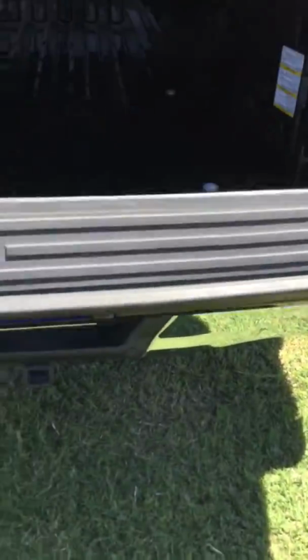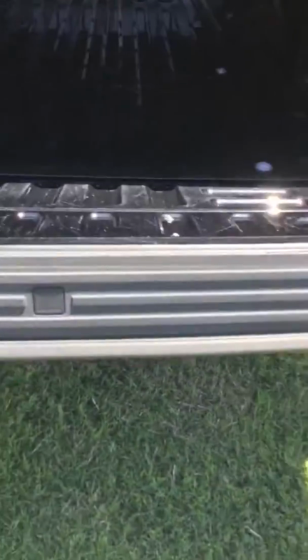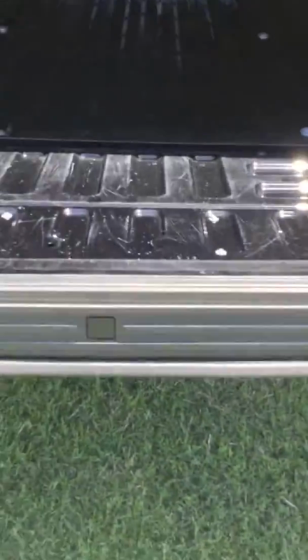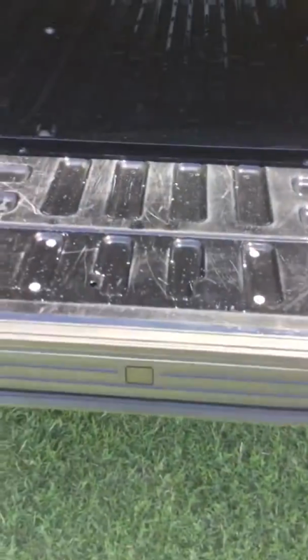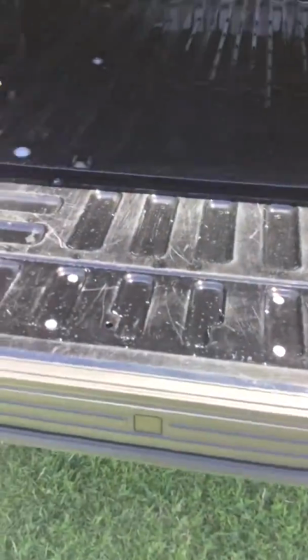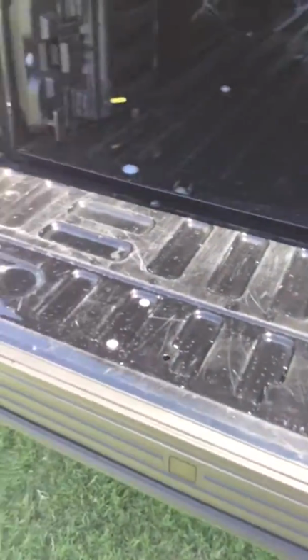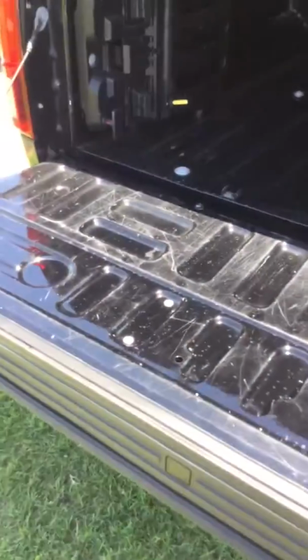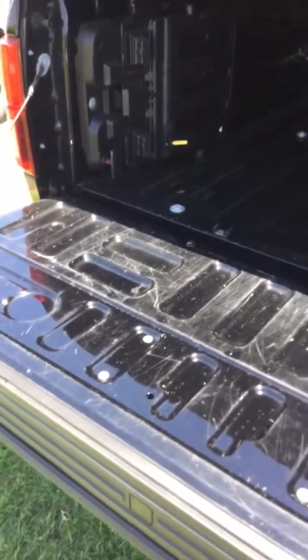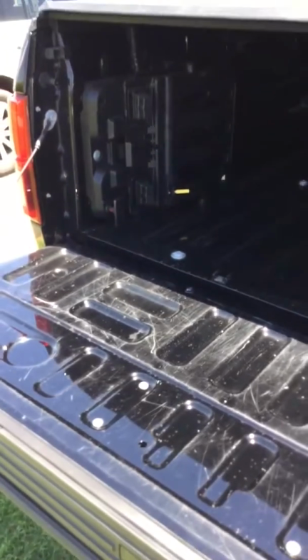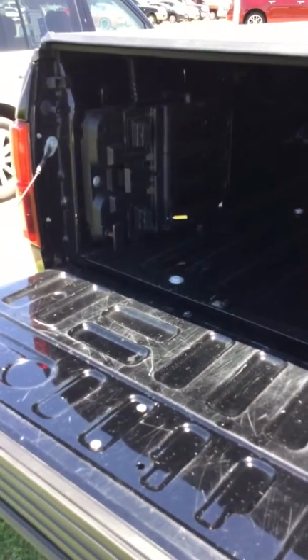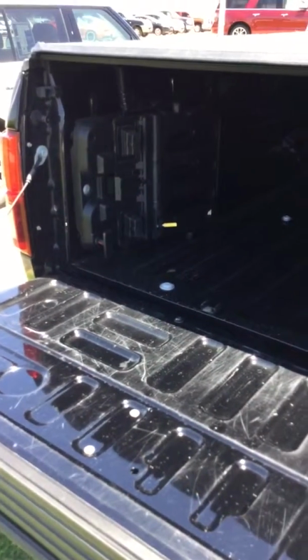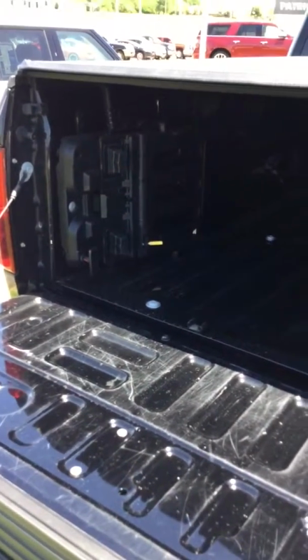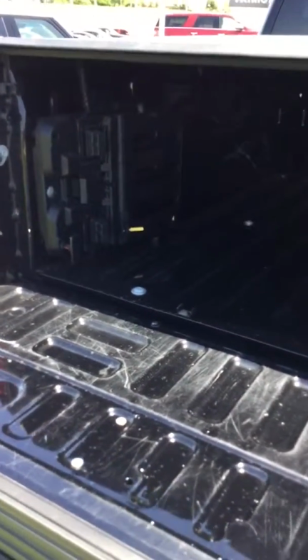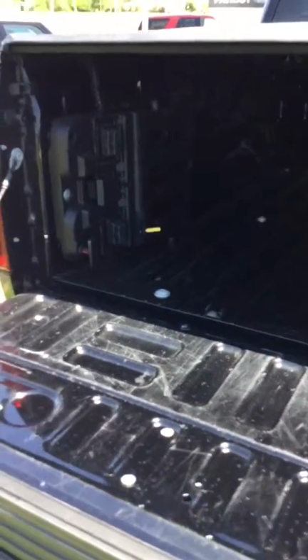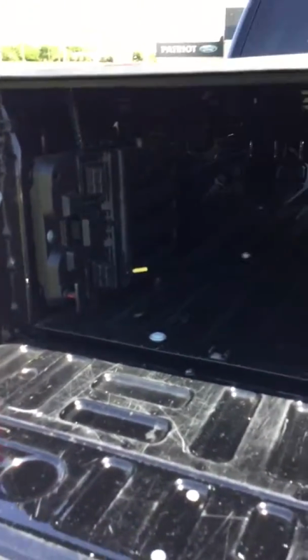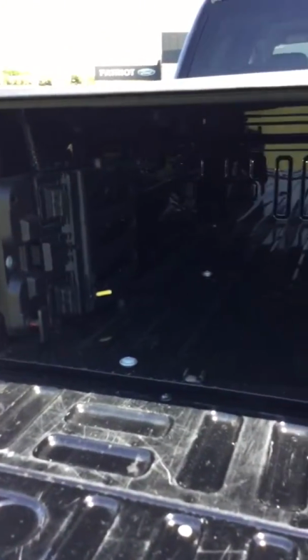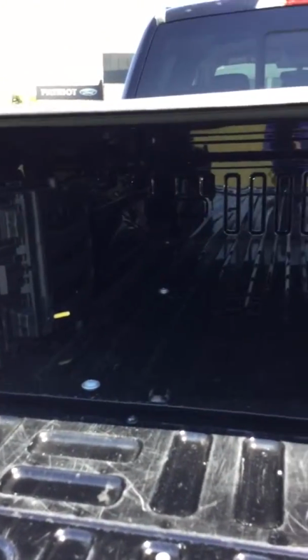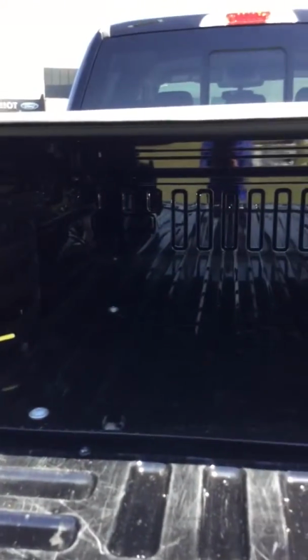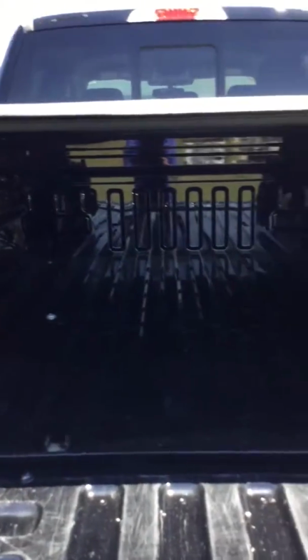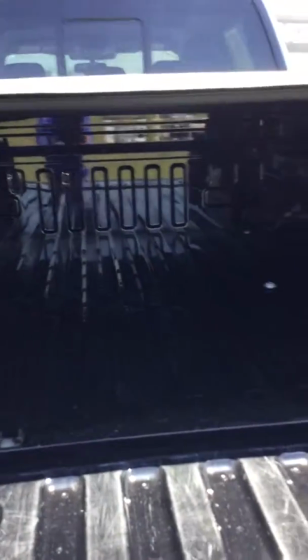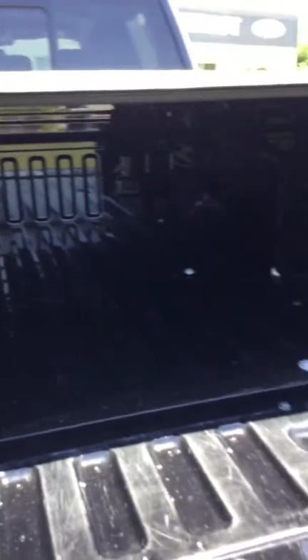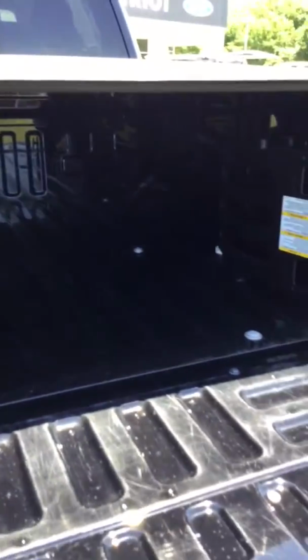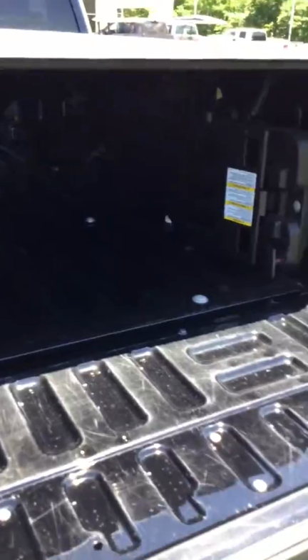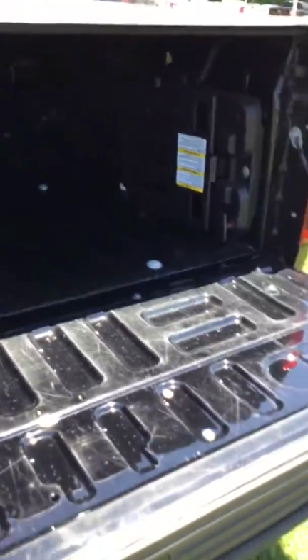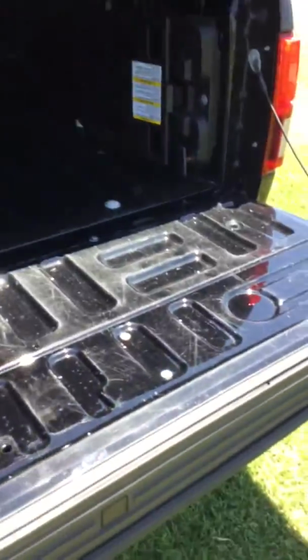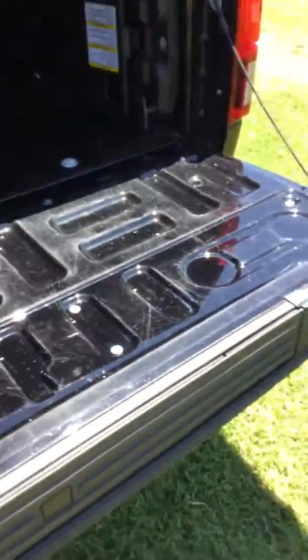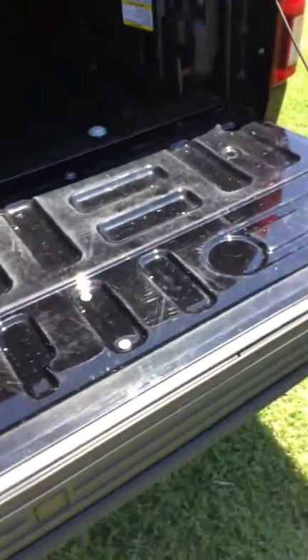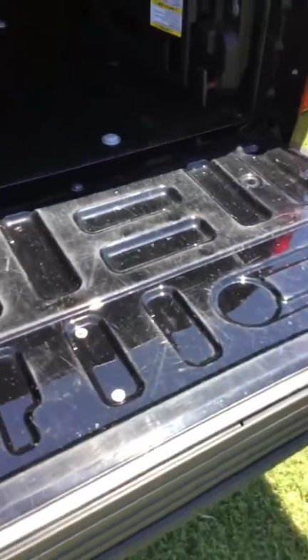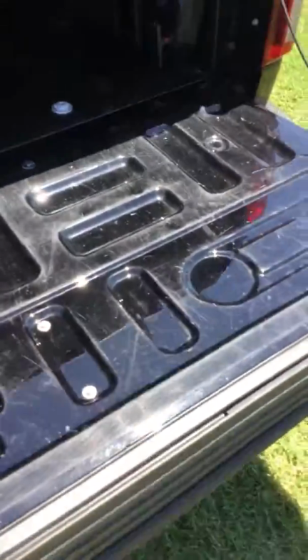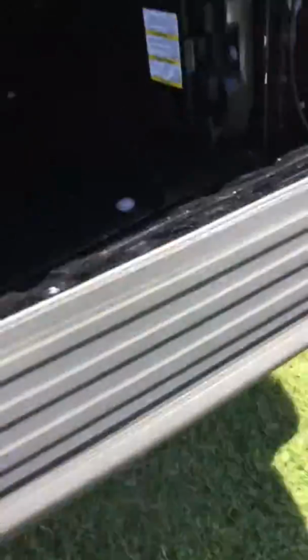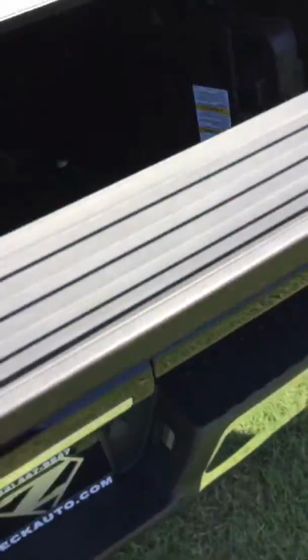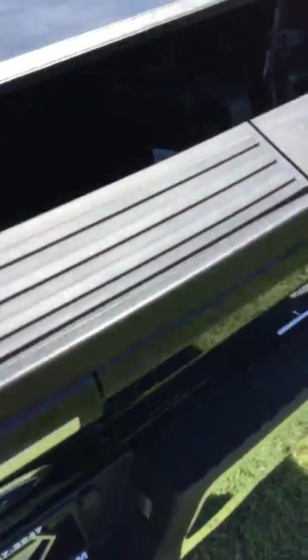Does have the tailgate step. Does have the bed extender. LED bed lighting. Power folding tonneau cover — soft folding tonneau cover.